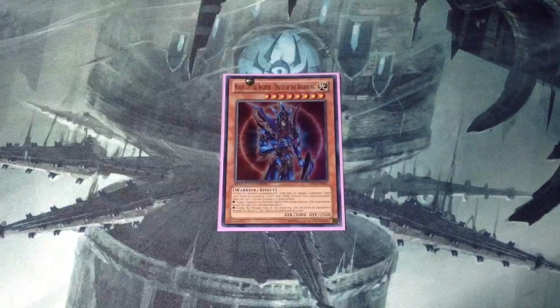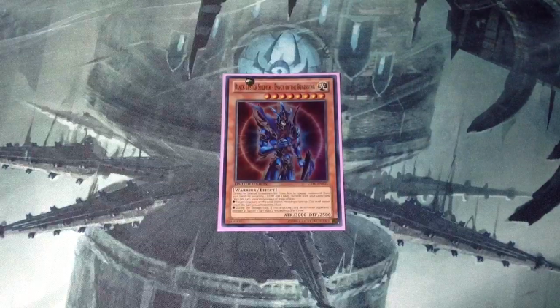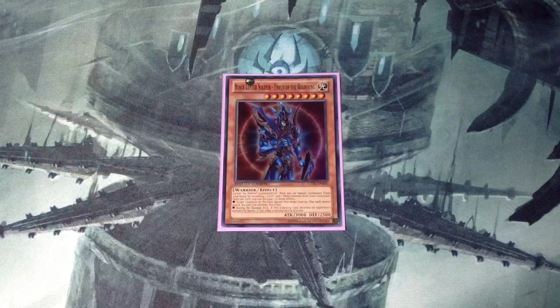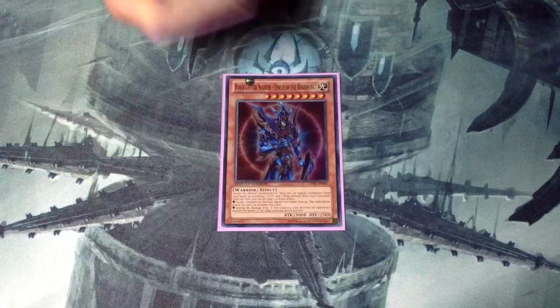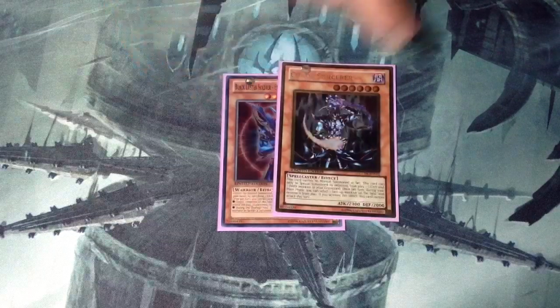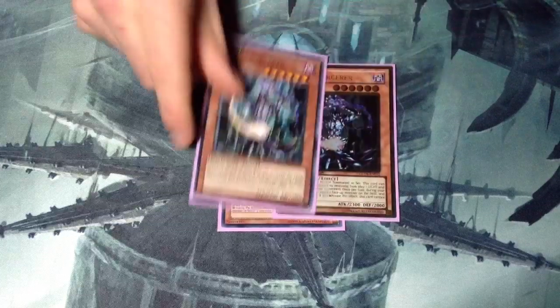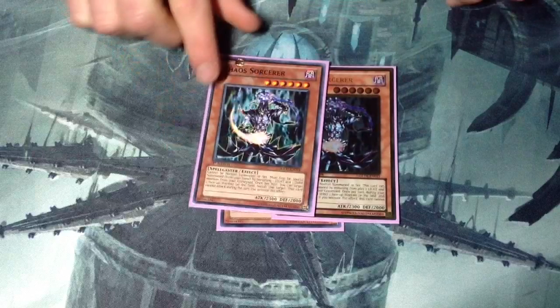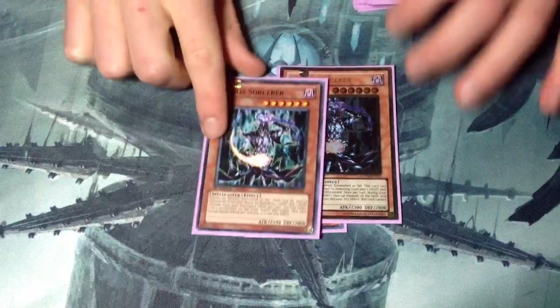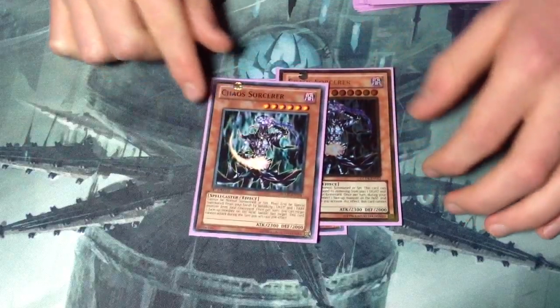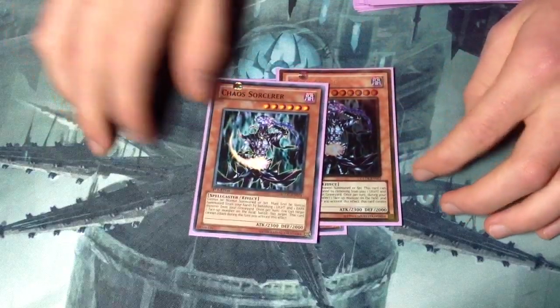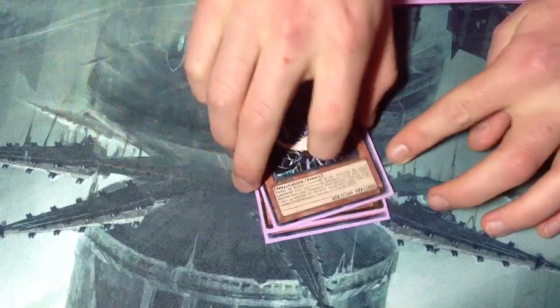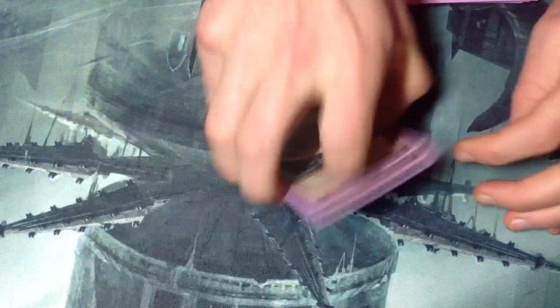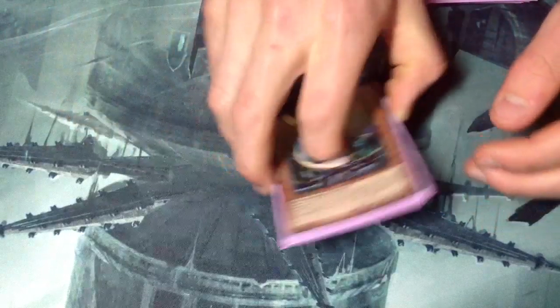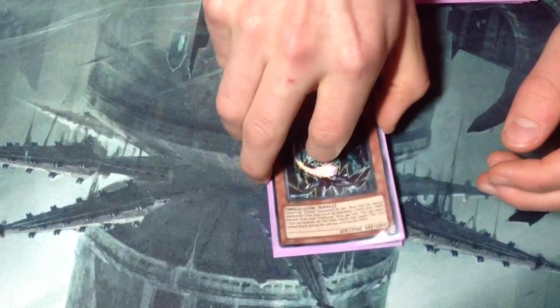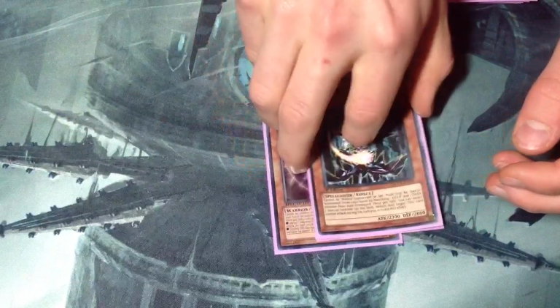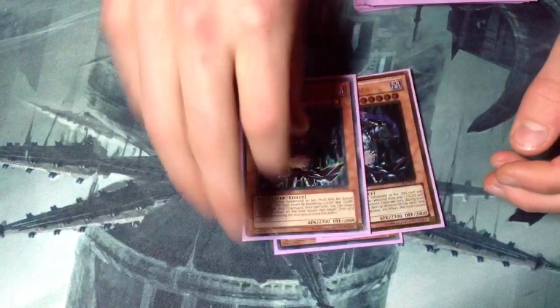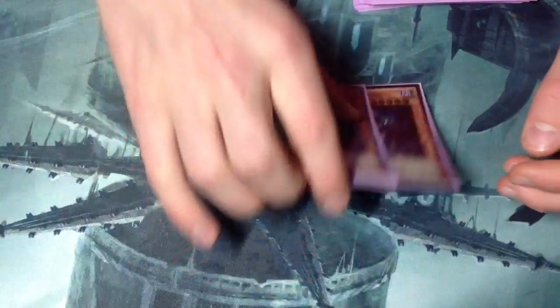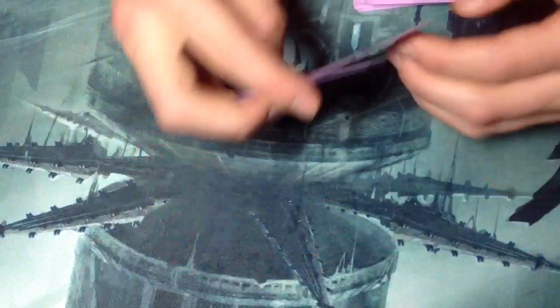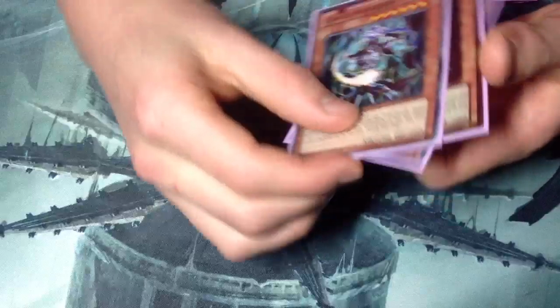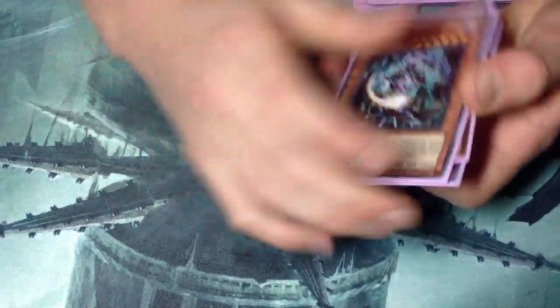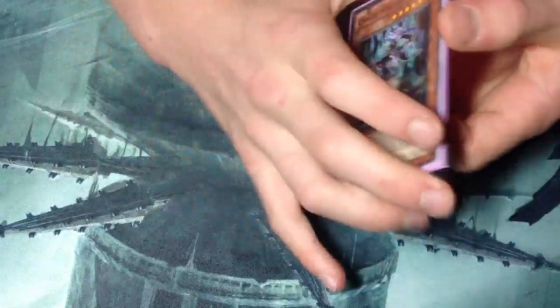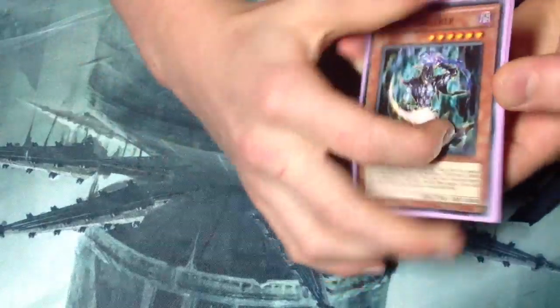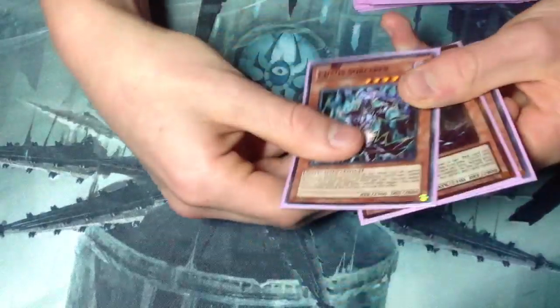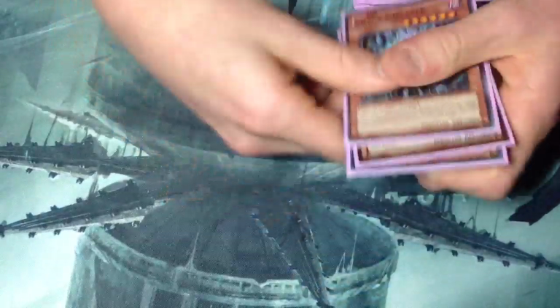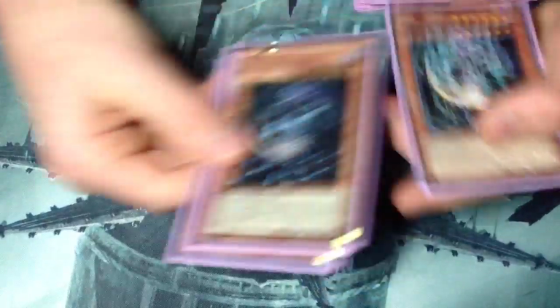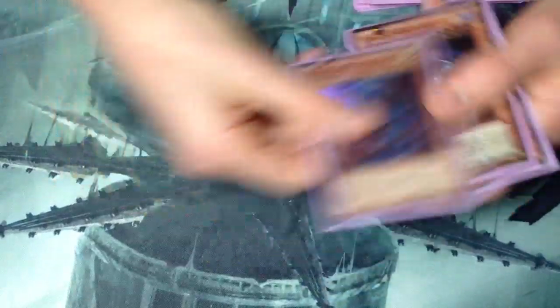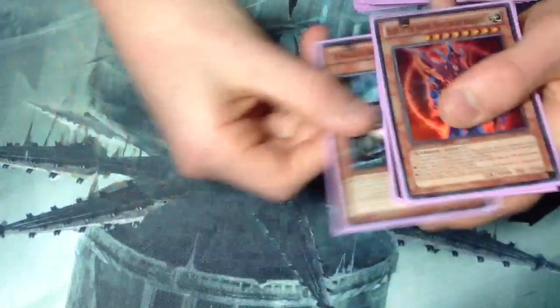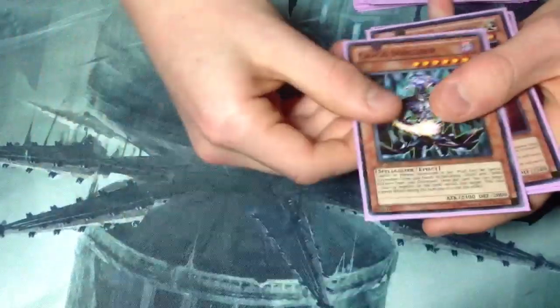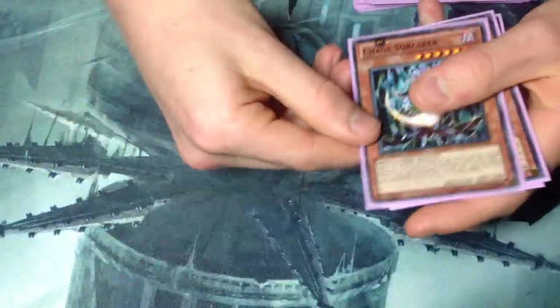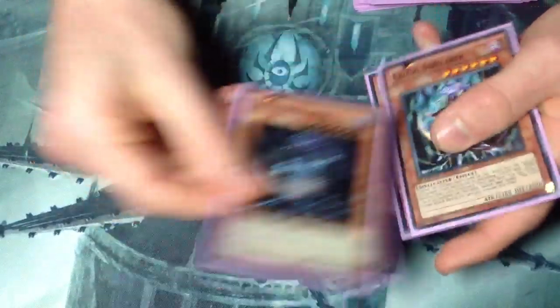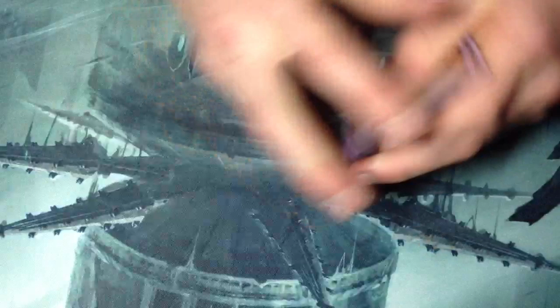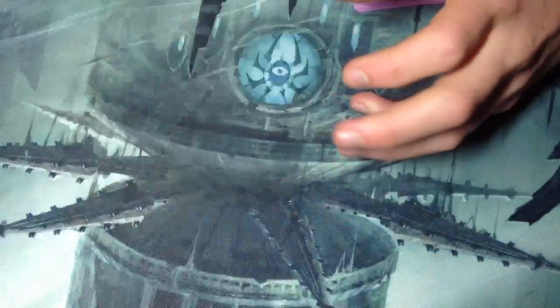And then Gorz, Black Luster Soldier, and 2 Chaos Sorcerer. The 2 Chaos Sorcerer is just really helping by putting pressure on your opponent — really just a great boost for agents.